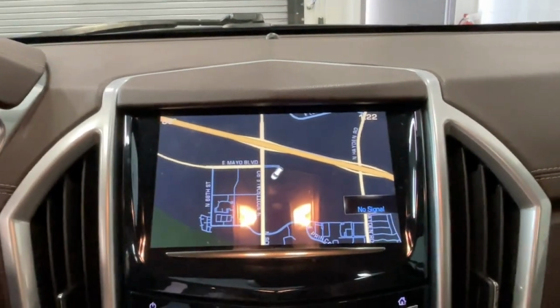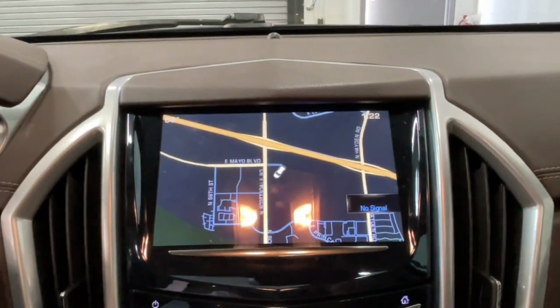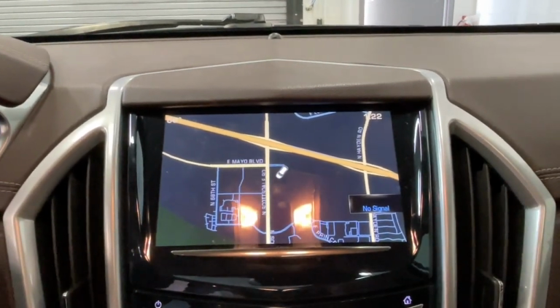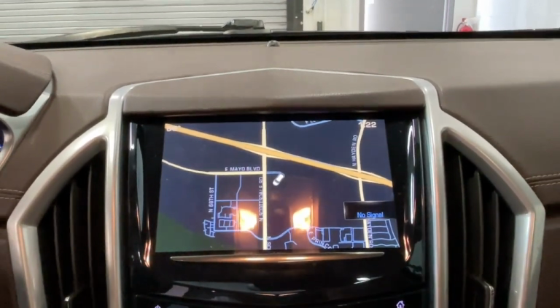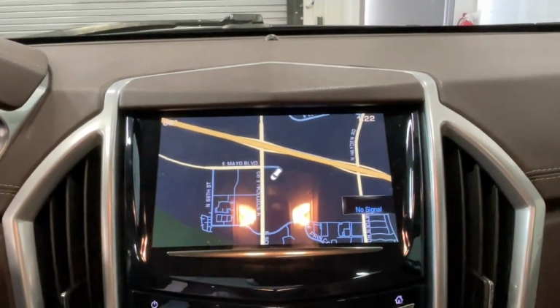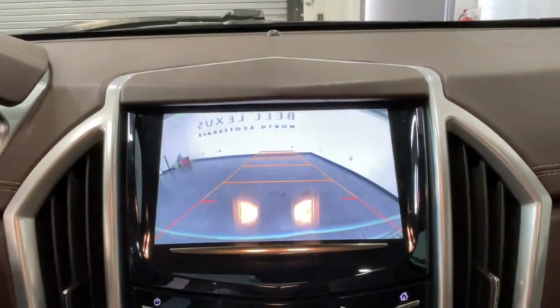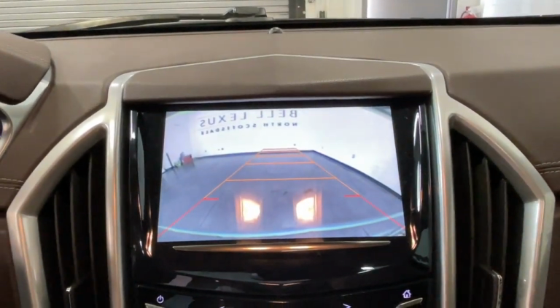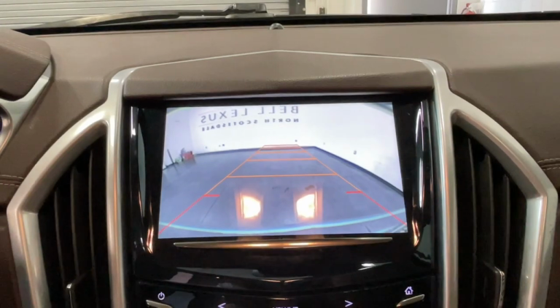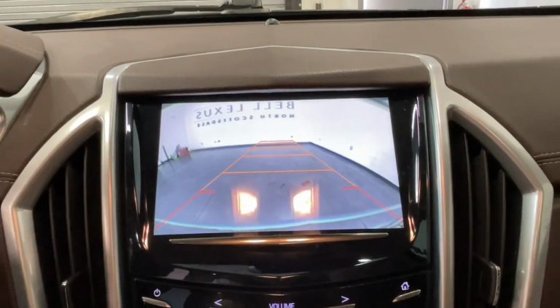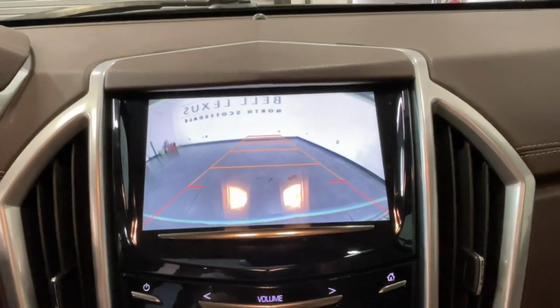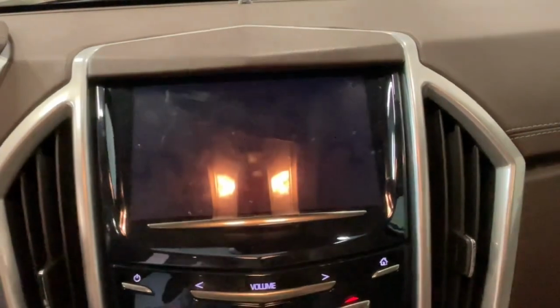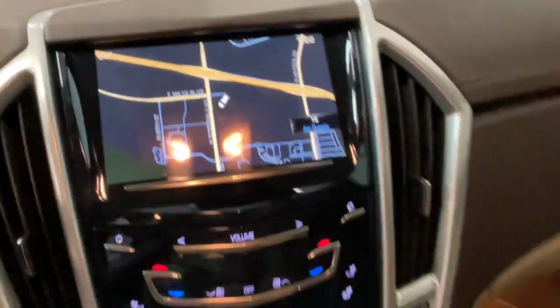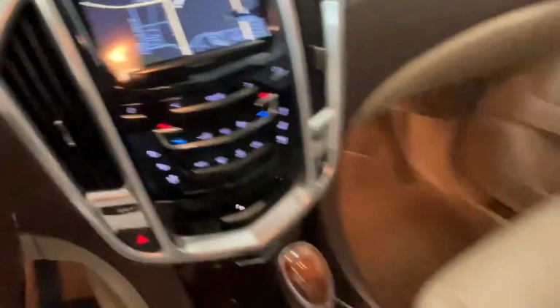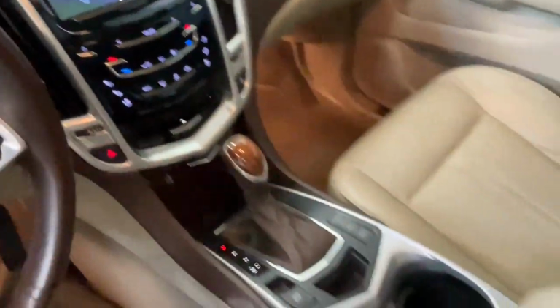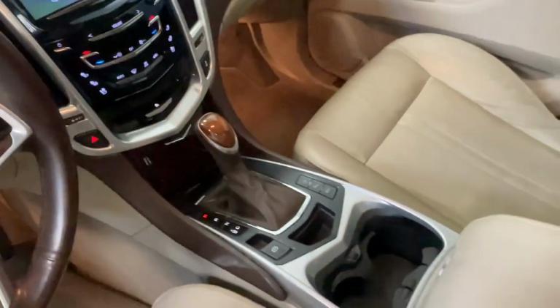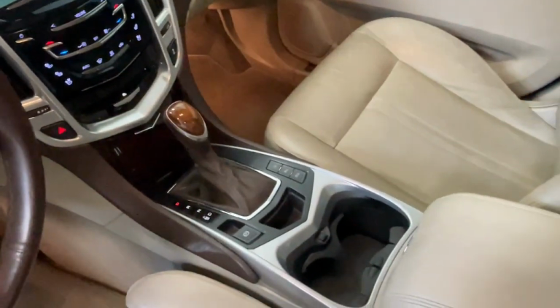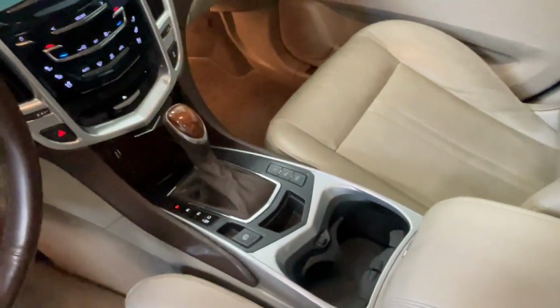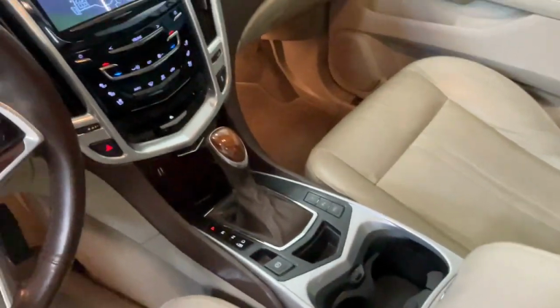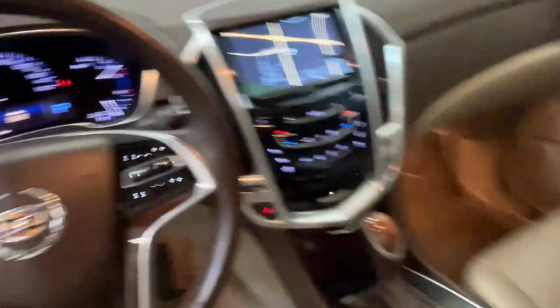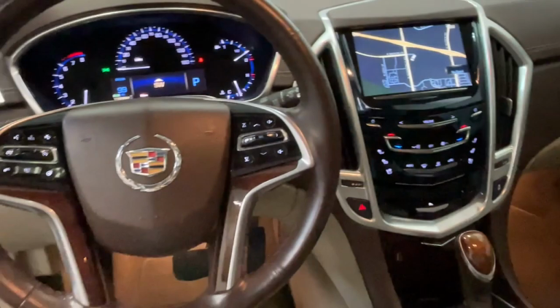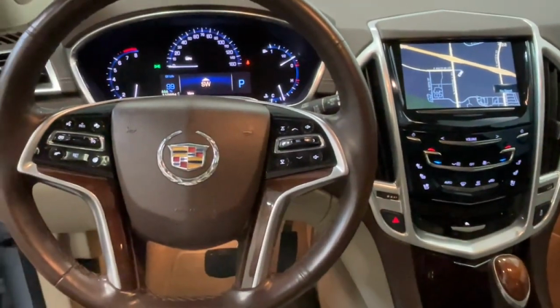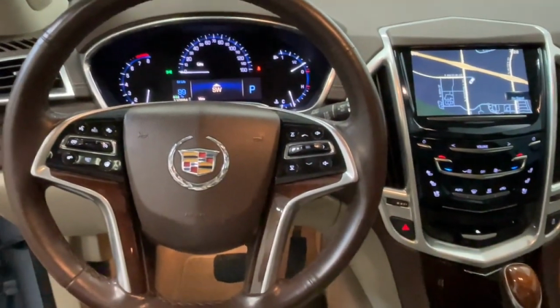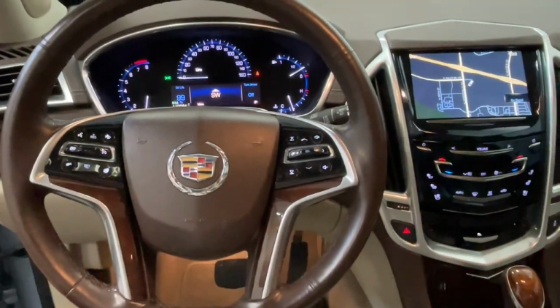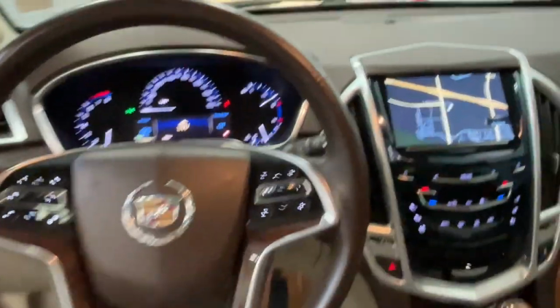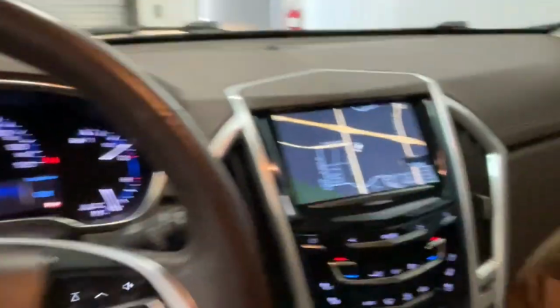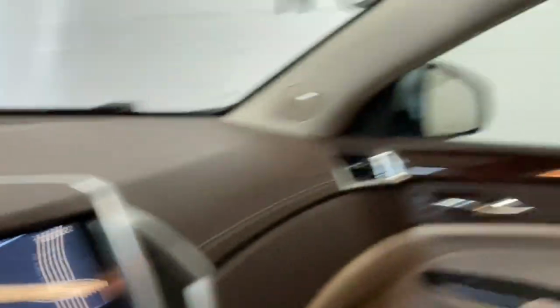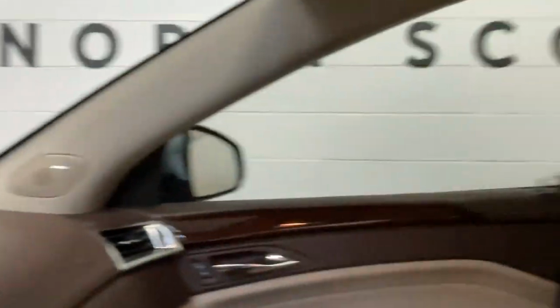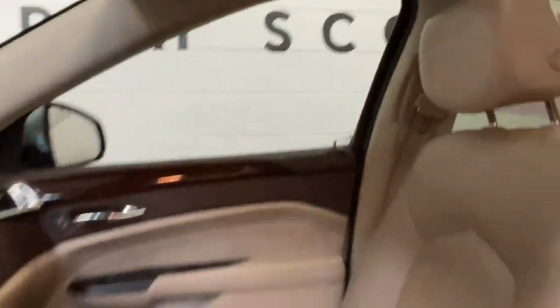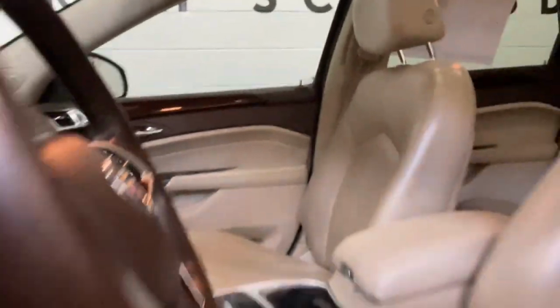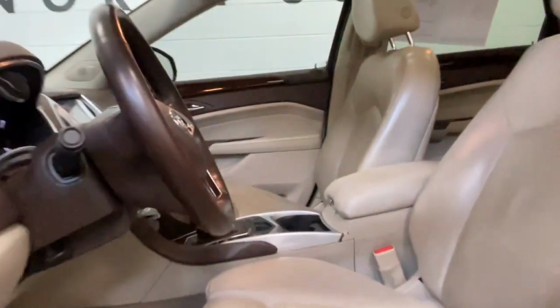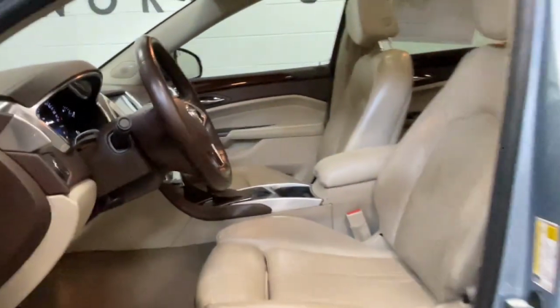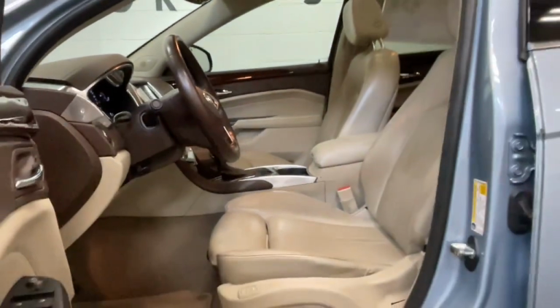Heated steering wheel, pre-collision system, keyless entry, sunroof/moonroof, power liftgate, lane-keeping assist, heated mirrors, satellite radio, woodgrain interior trim.